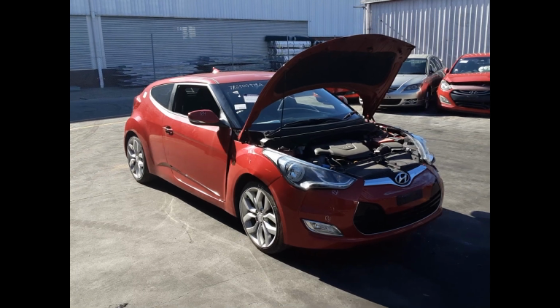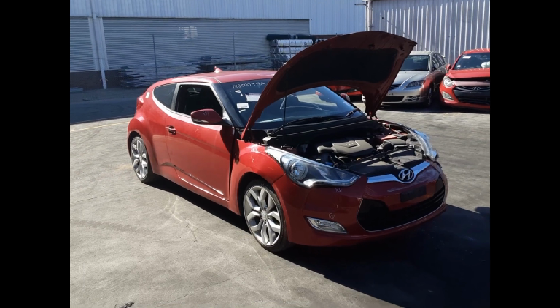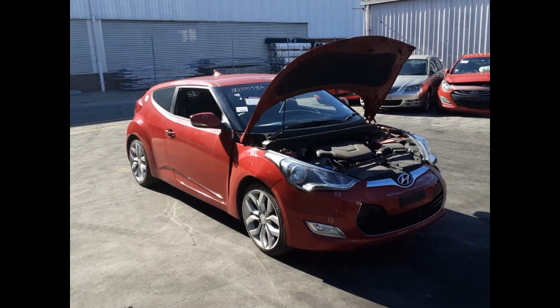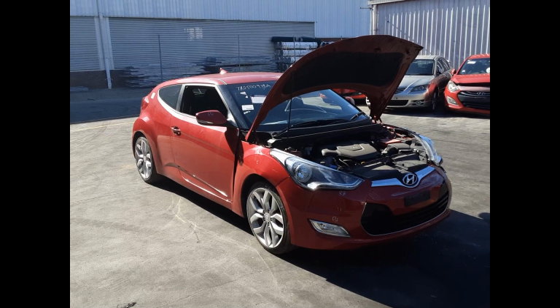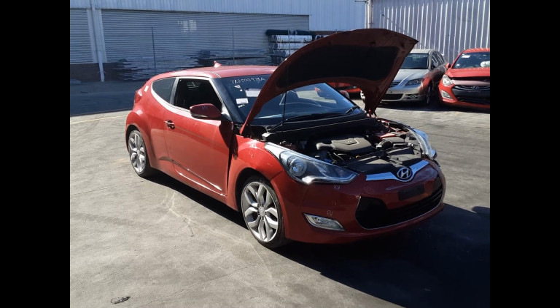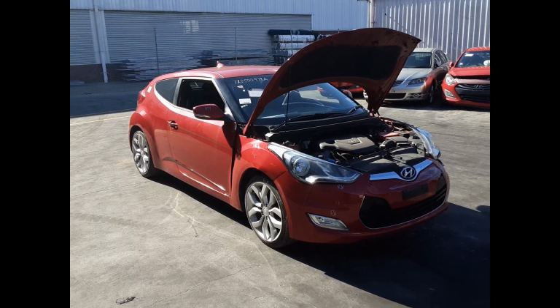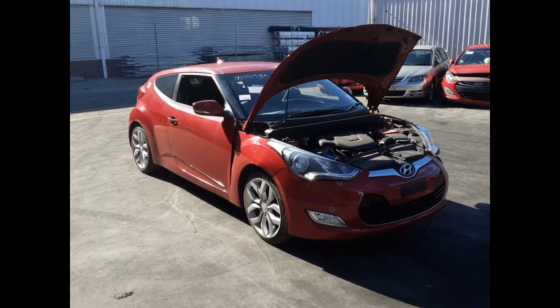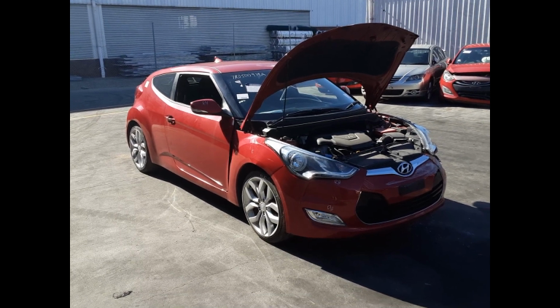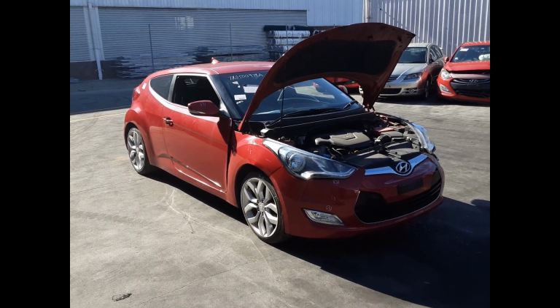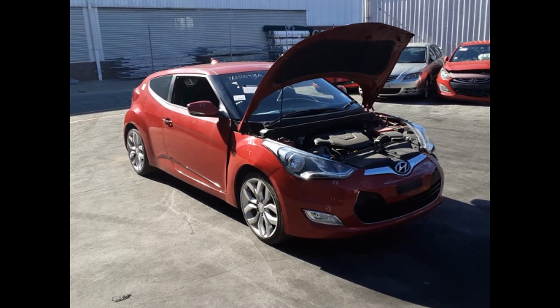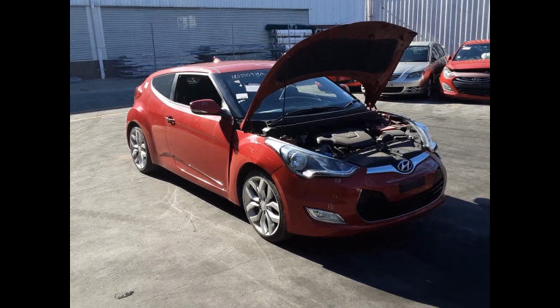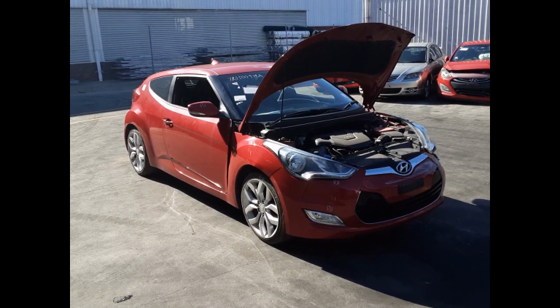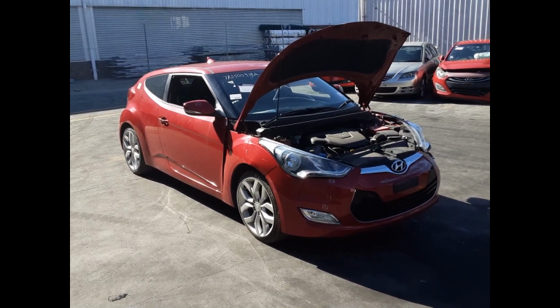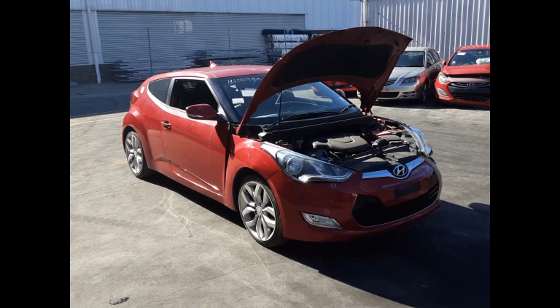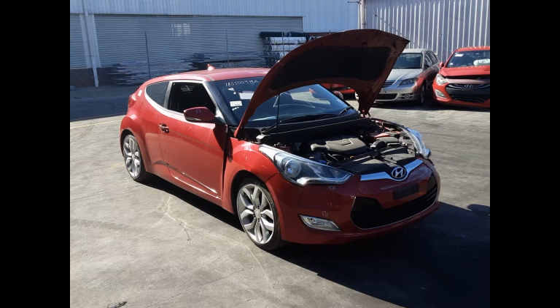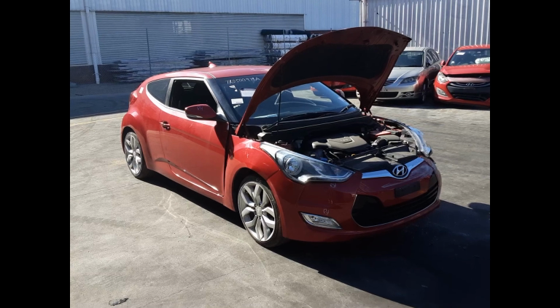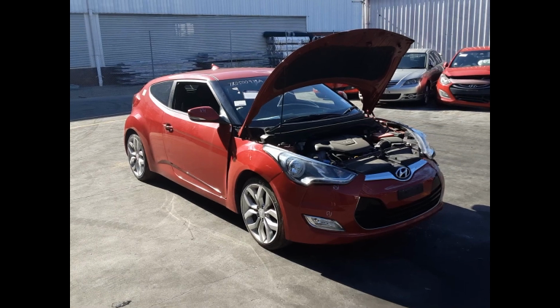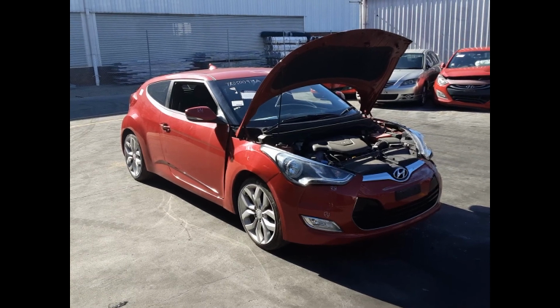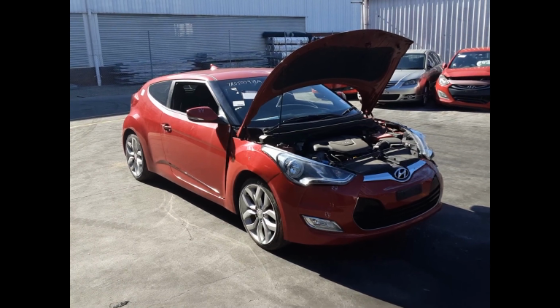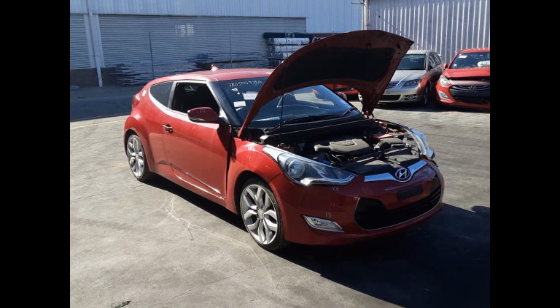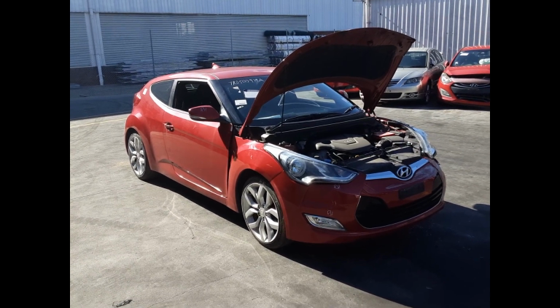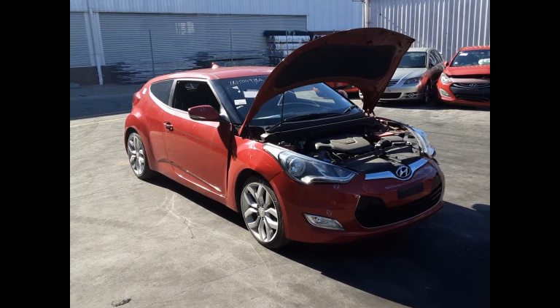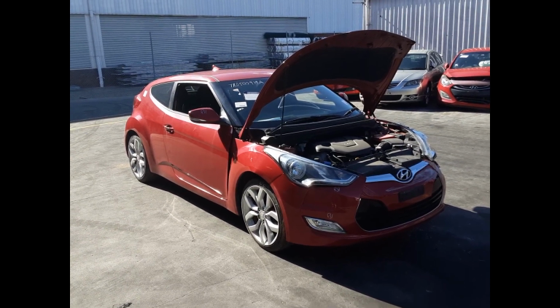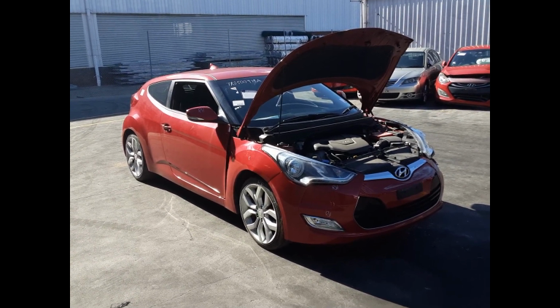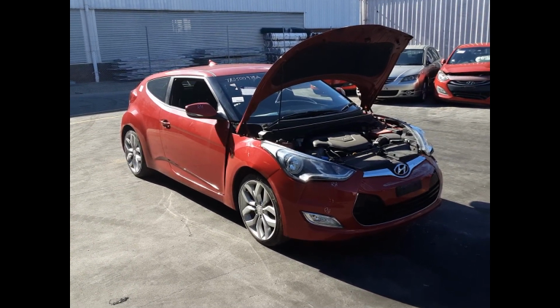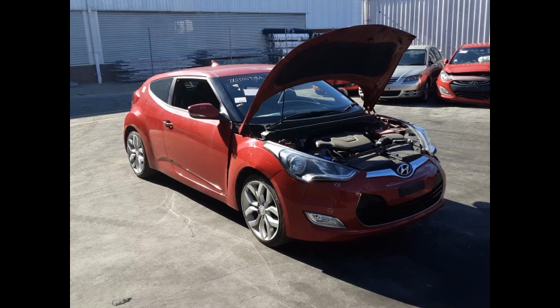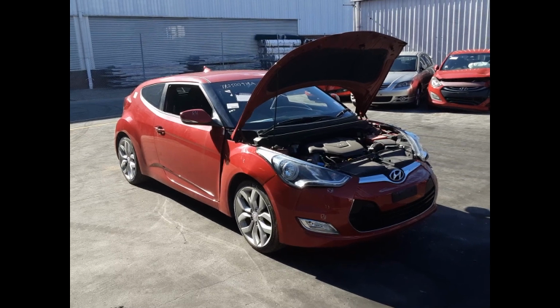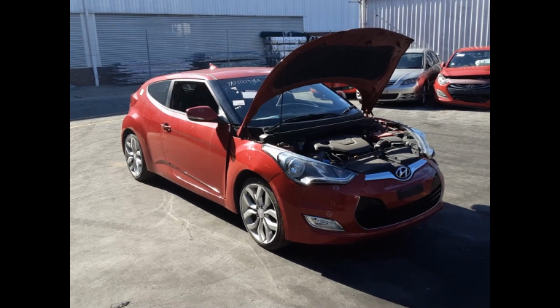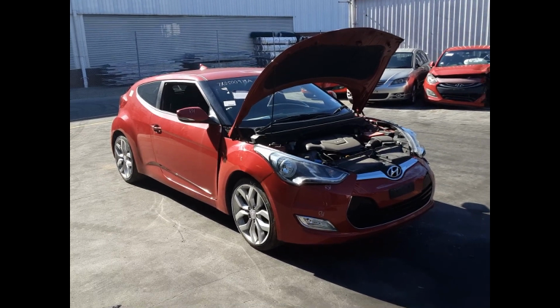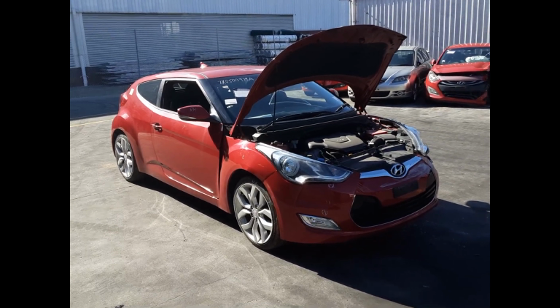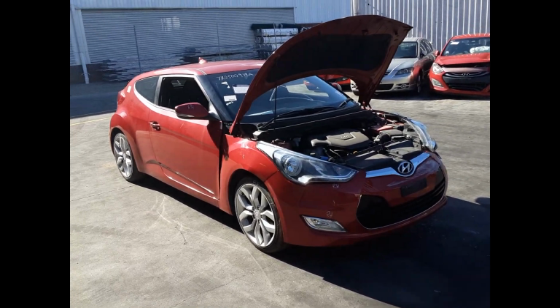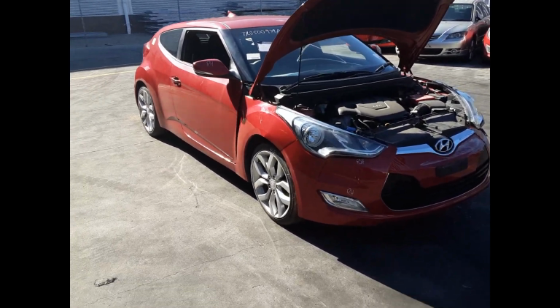Hi, this is Chris from Total Parts Plus and today we have a 2012 Hyundai Veloster, stock reference number 5831. The shape runs from the 12th month 2011 through the second month 2018. It has a G4FD 1.6 litre four cylinder petrol engine backed by a six-speed manual front-wheel drive transmission.